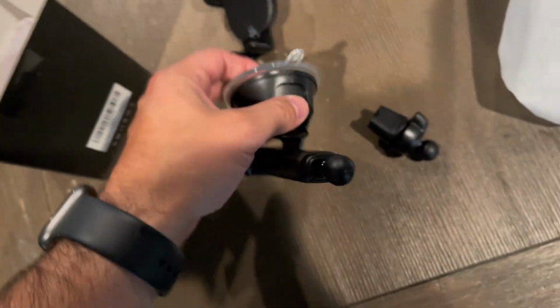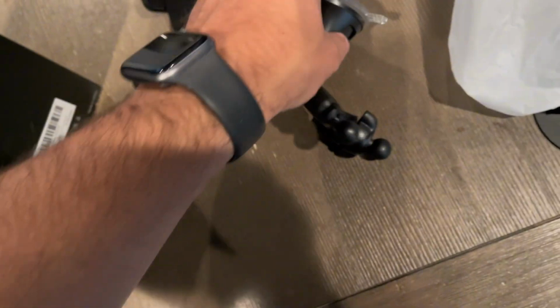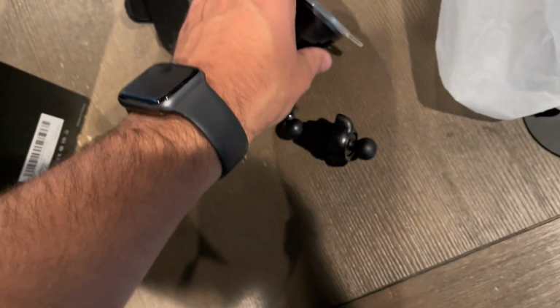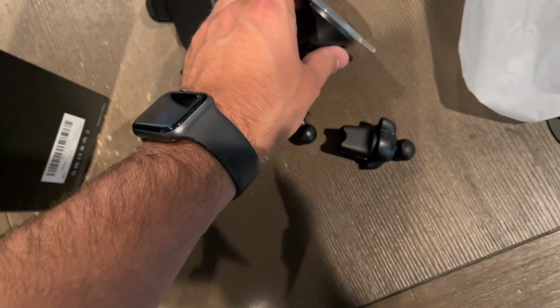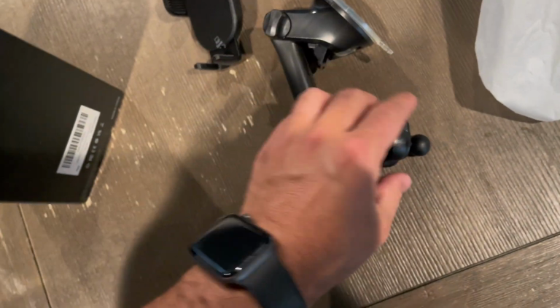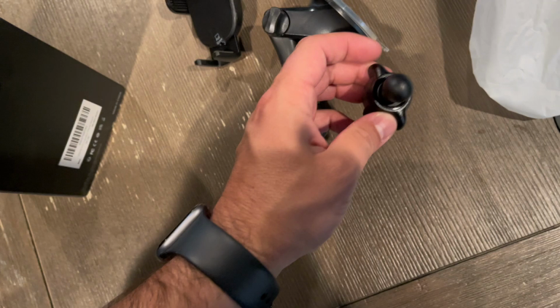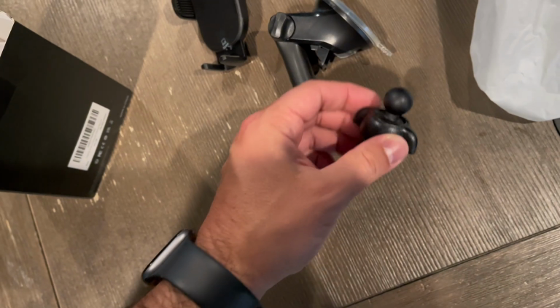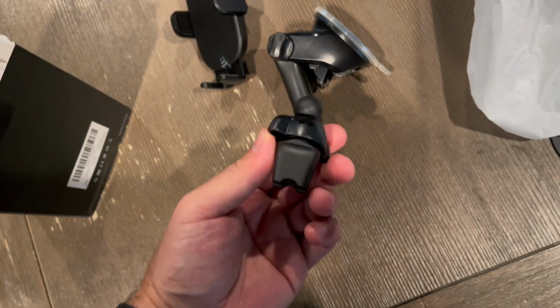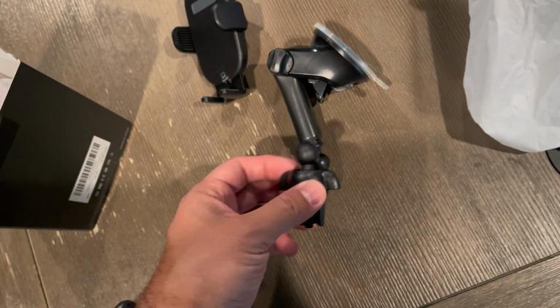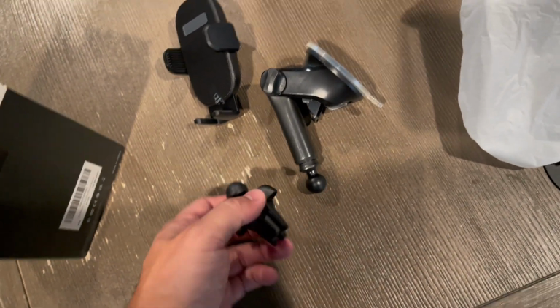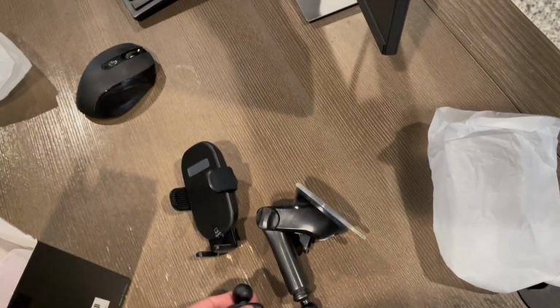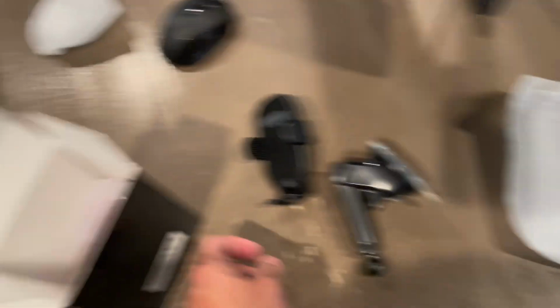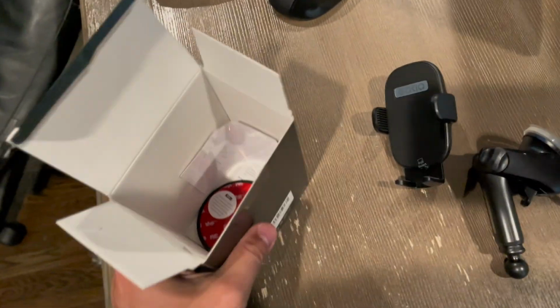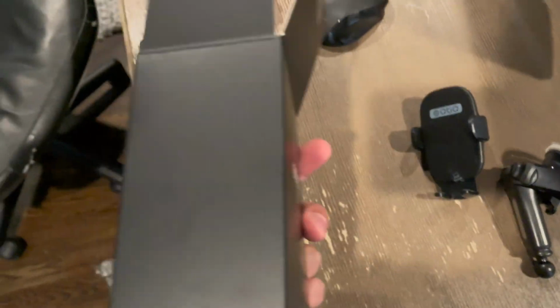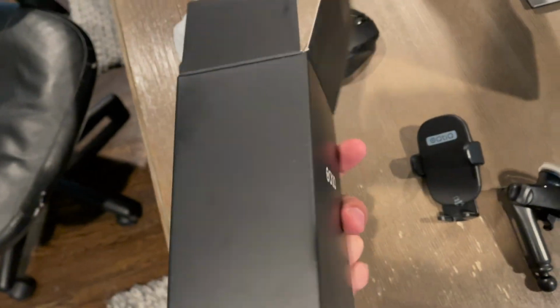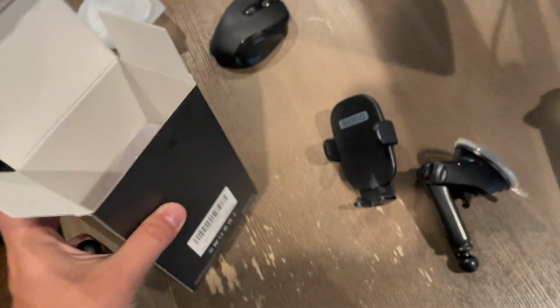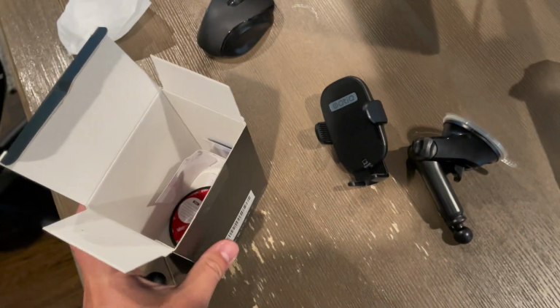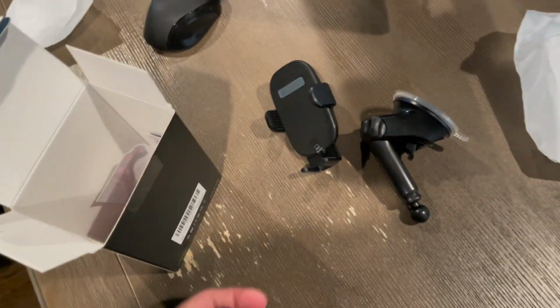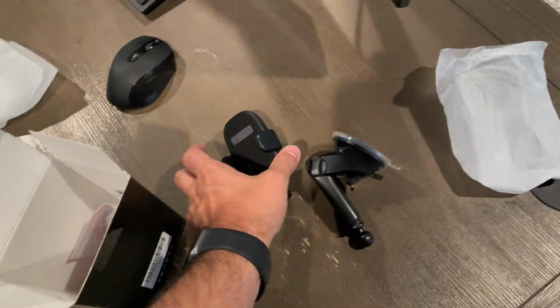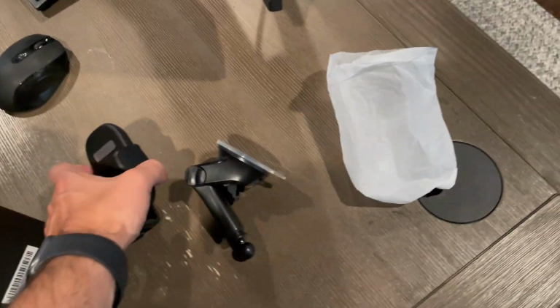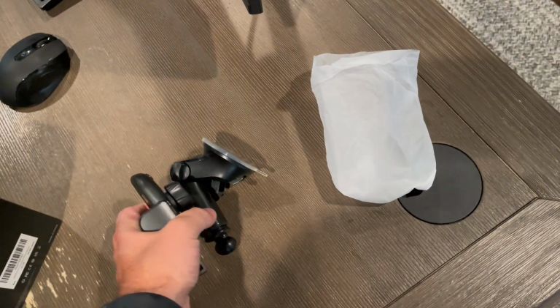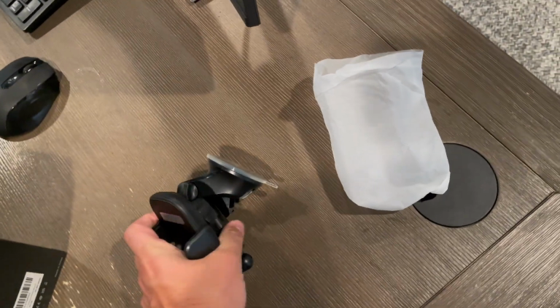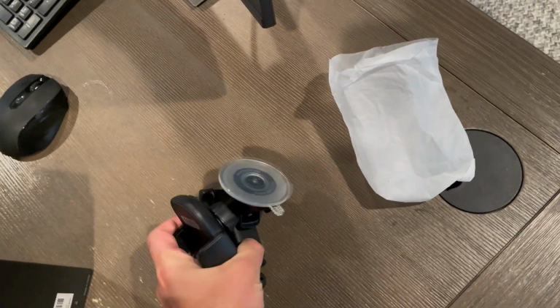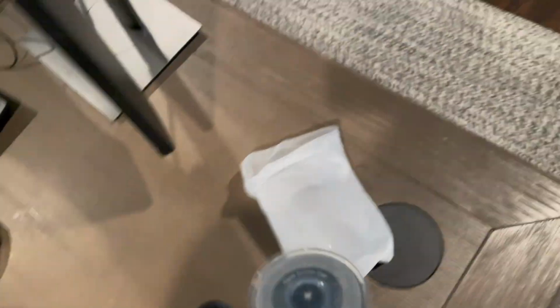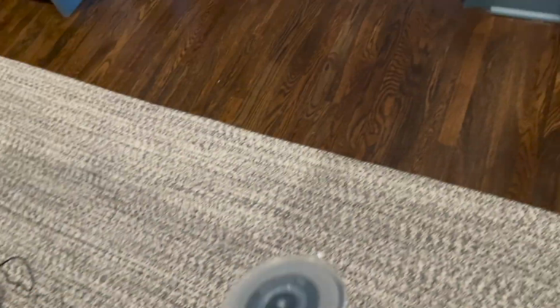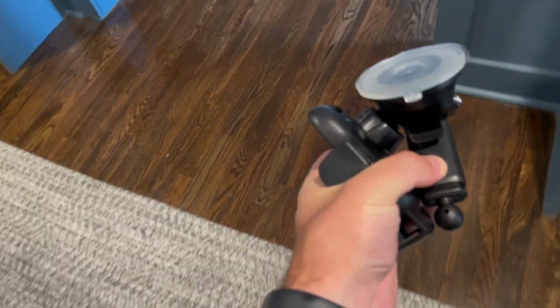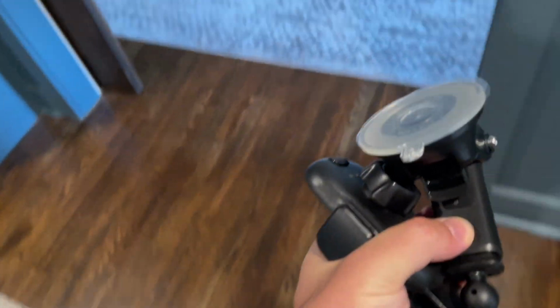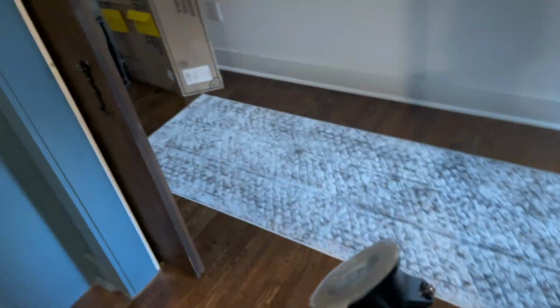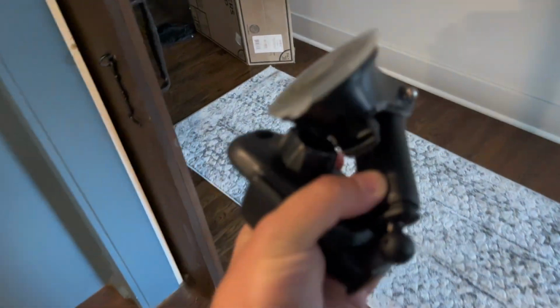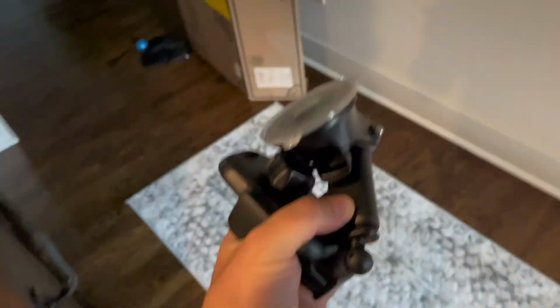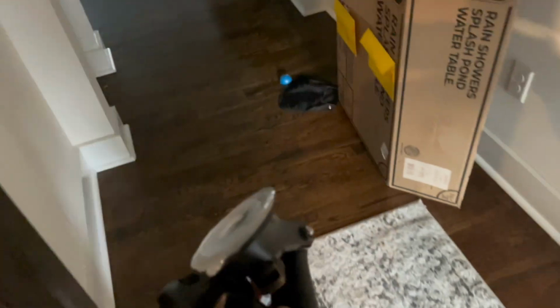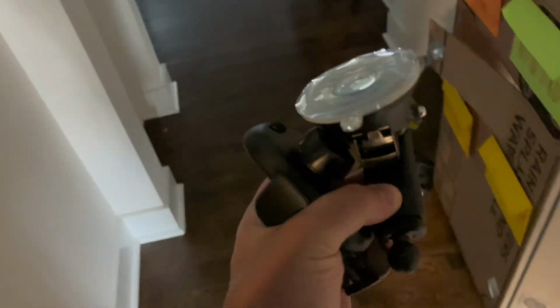This will be pretty solid, I think, and we'll connect. But people are always dogging me like, I can't believe you don't have a super expensive camera to do YouTube. The camera on my iPhone is 4K and is free. Let's get it.